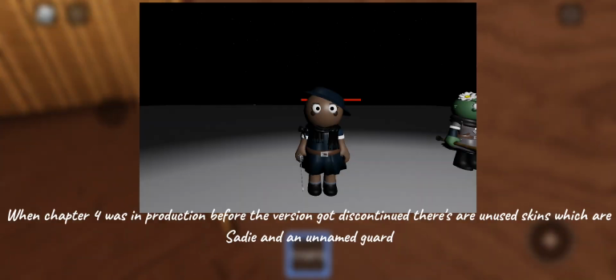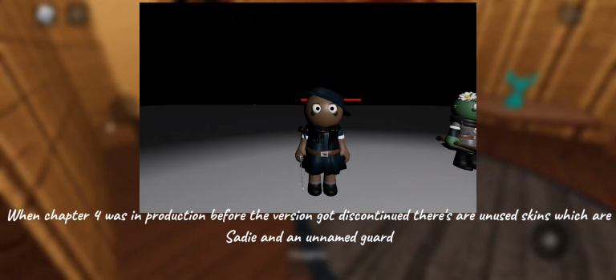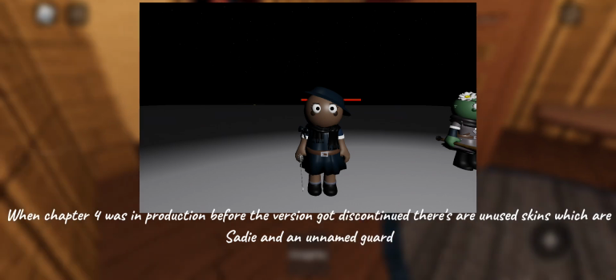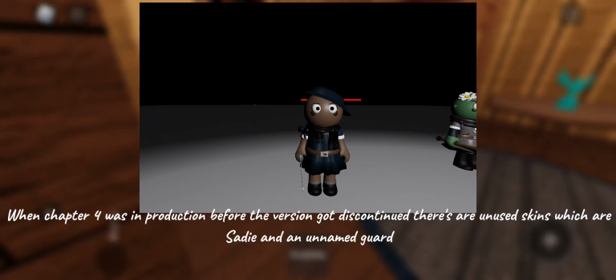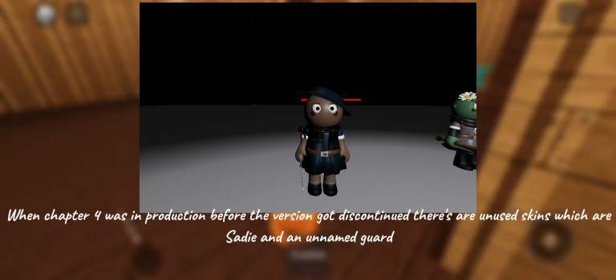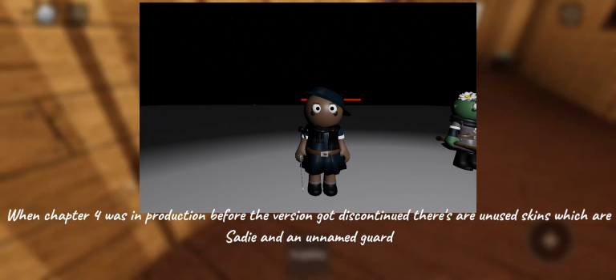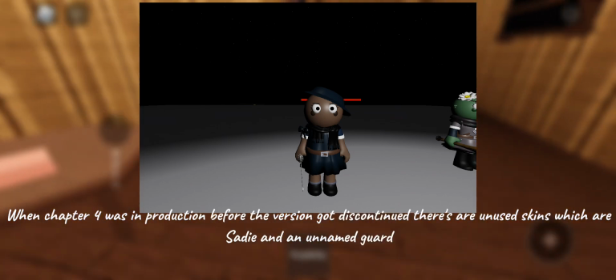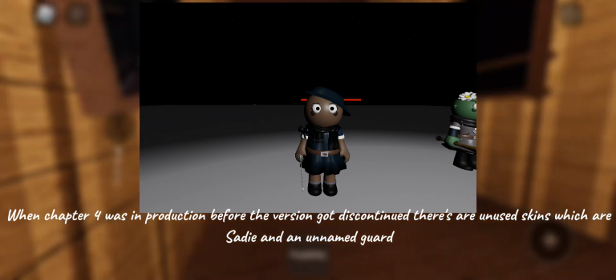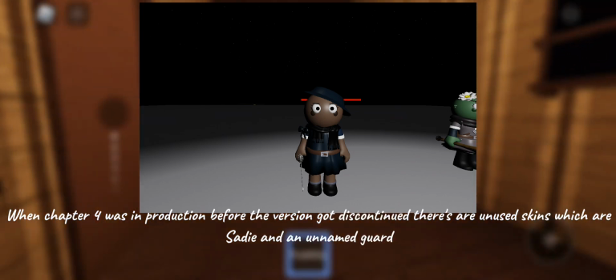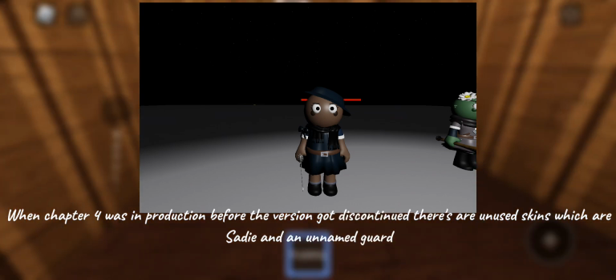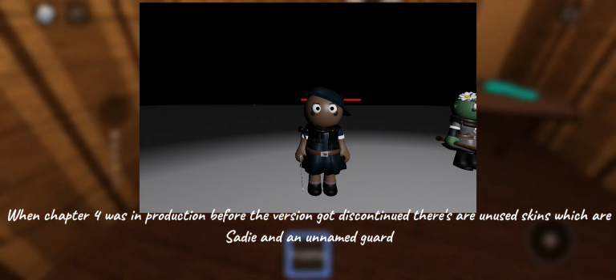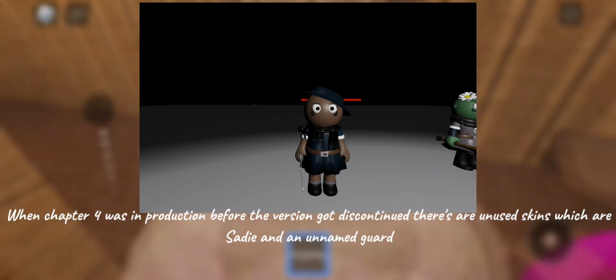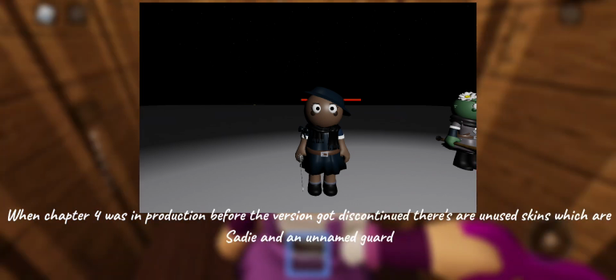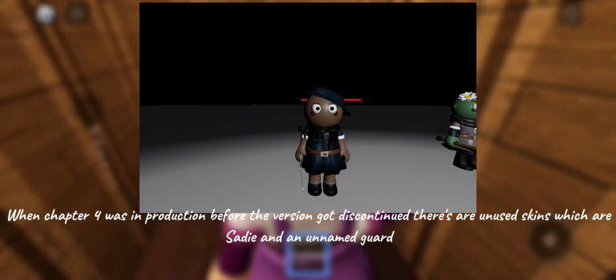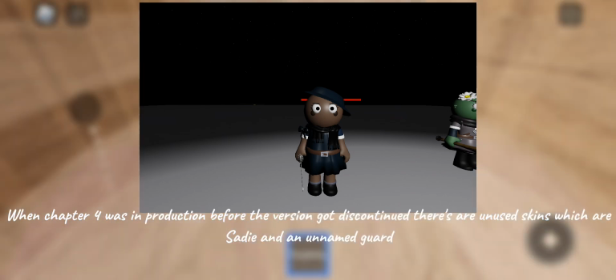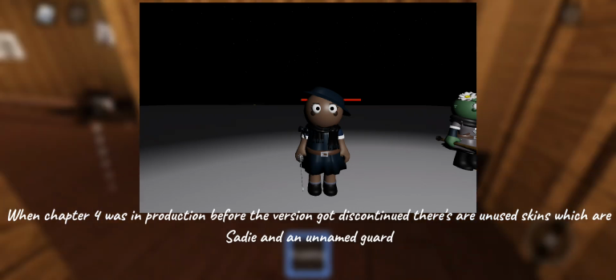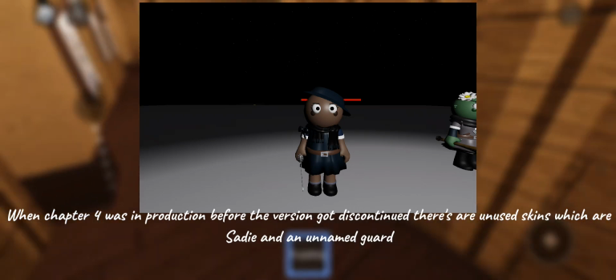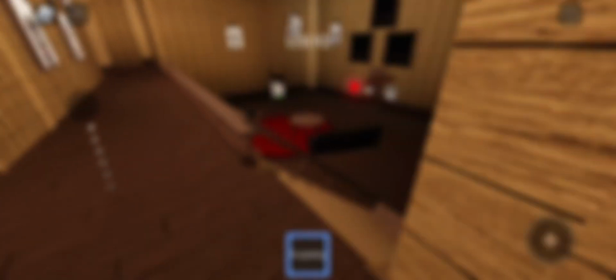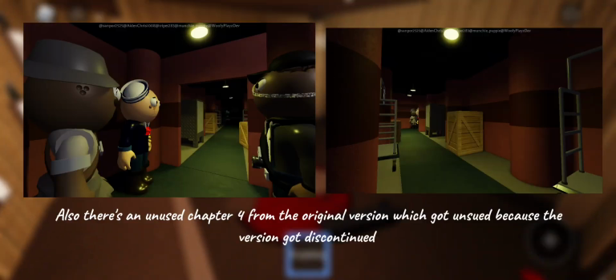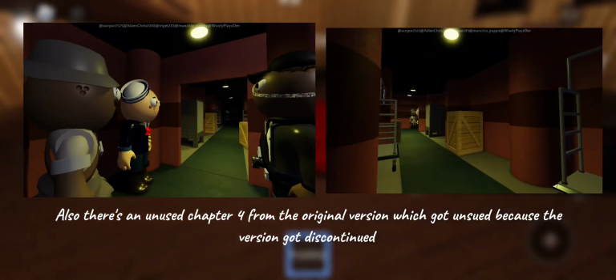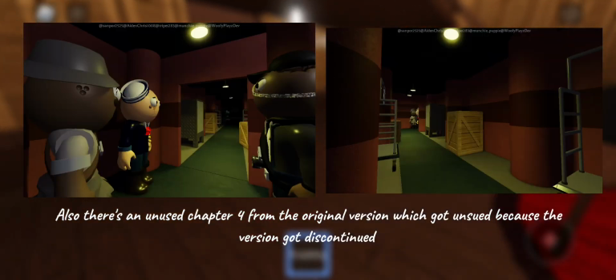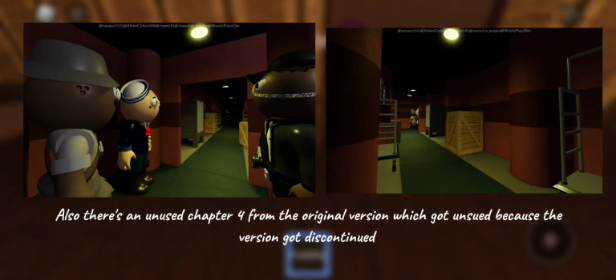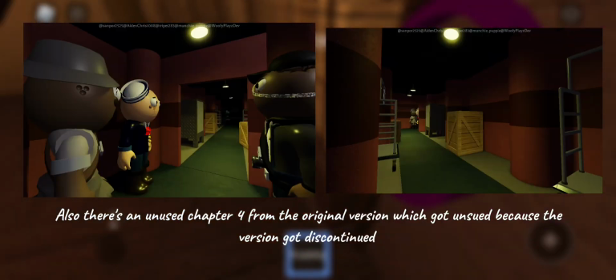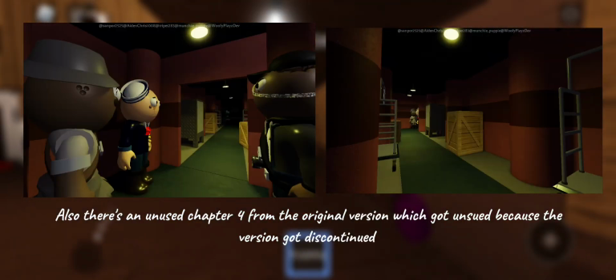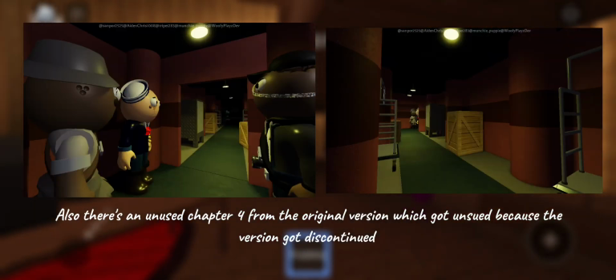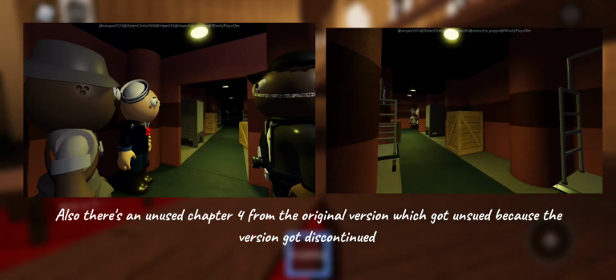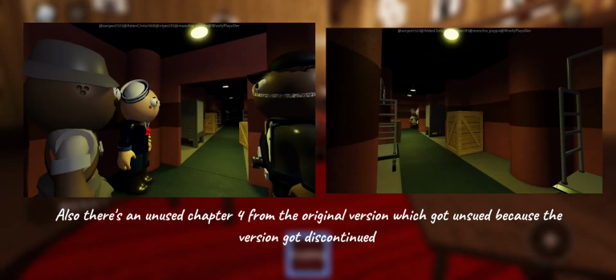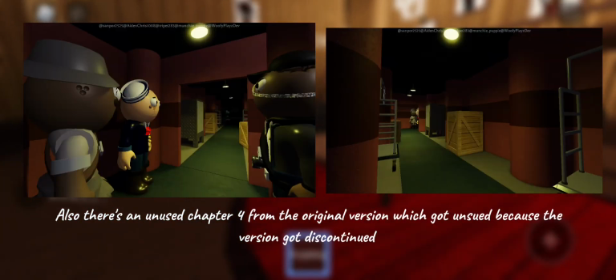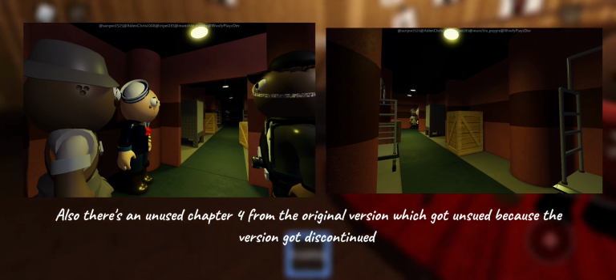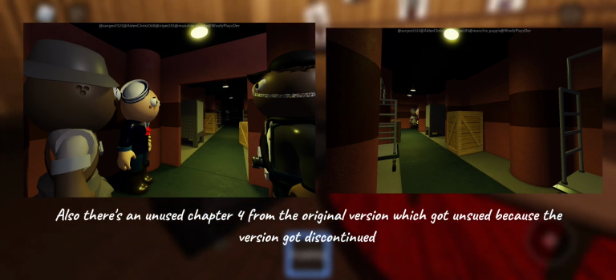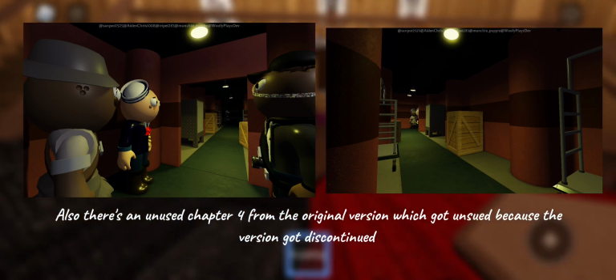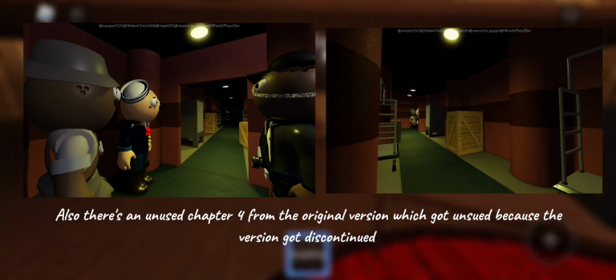When Chapter 4 was in production, before the version got discontinued, there are unused skins which are Sadie and an unnamed Gar. Also, there's an unused Chapter 4 from the original version, which got unused because the version got discontinued.